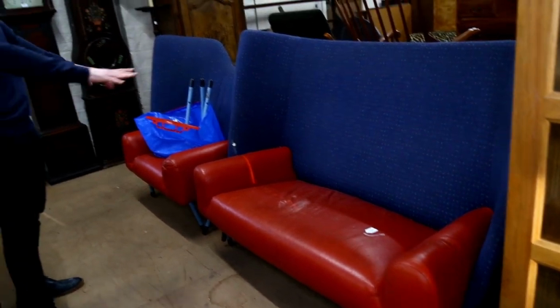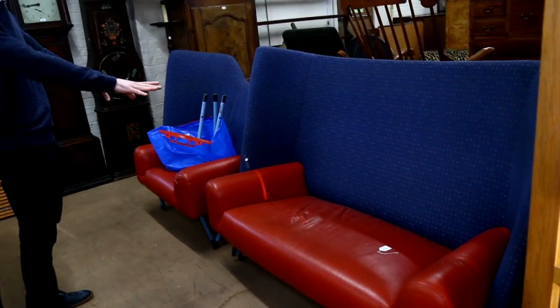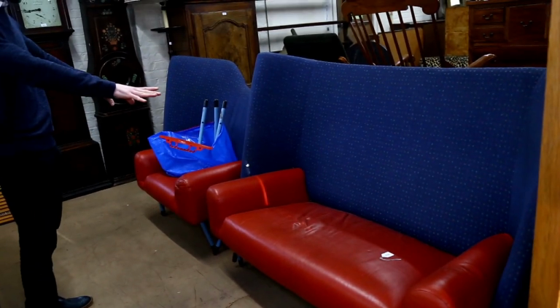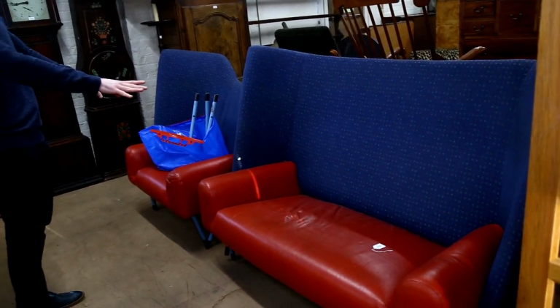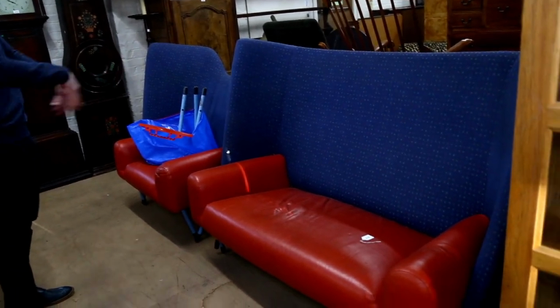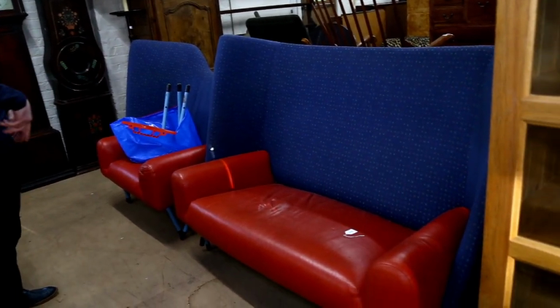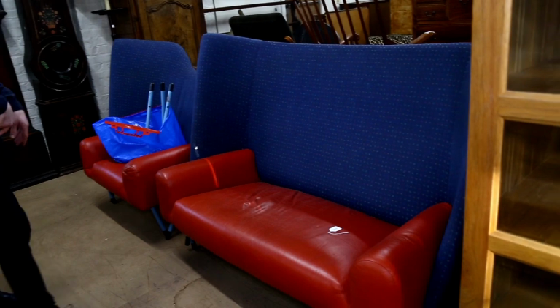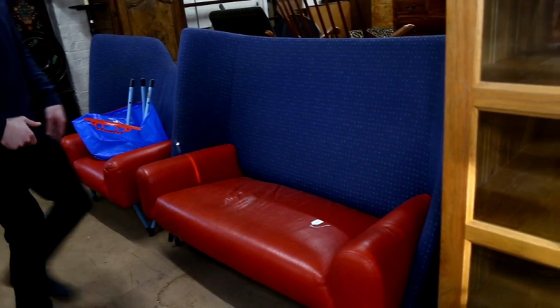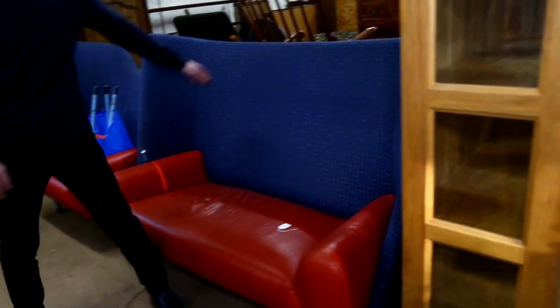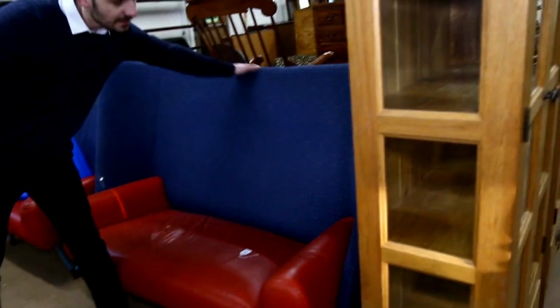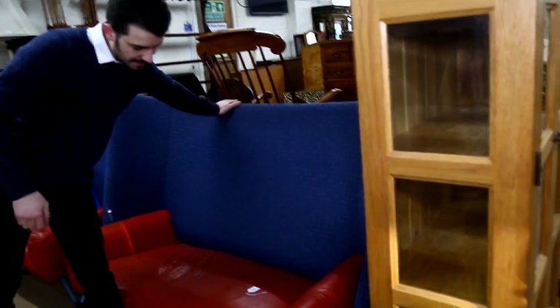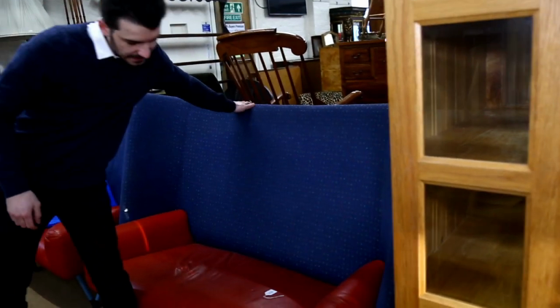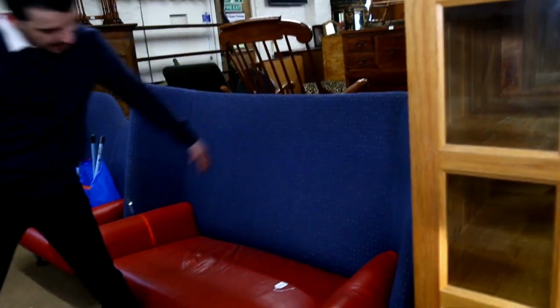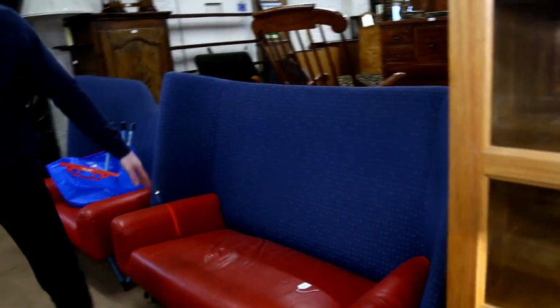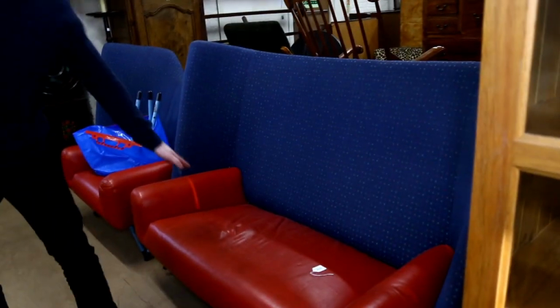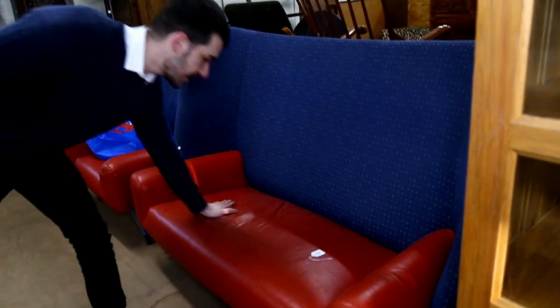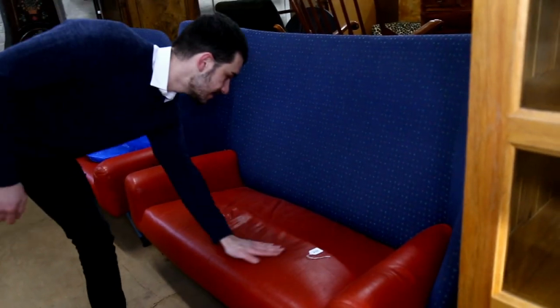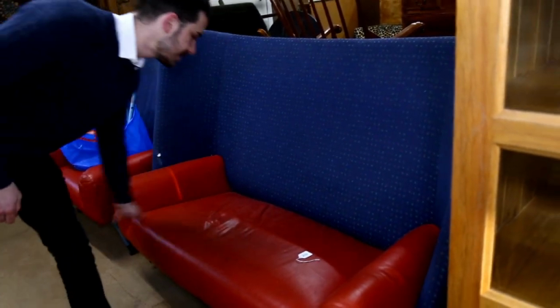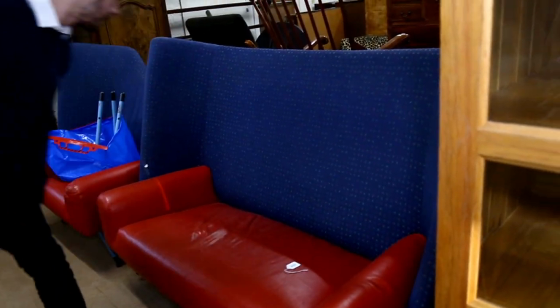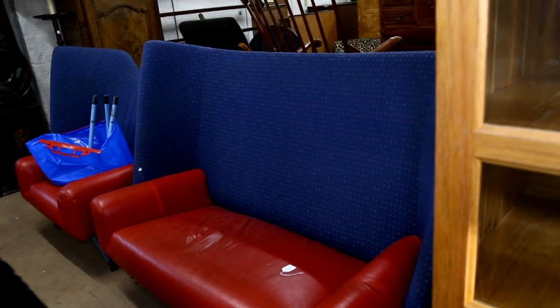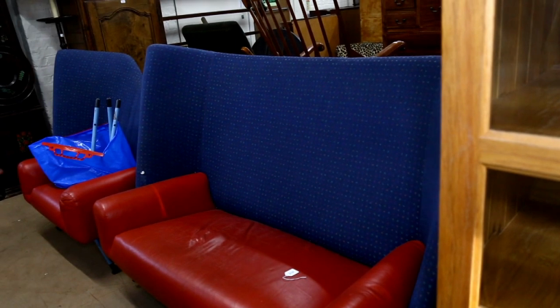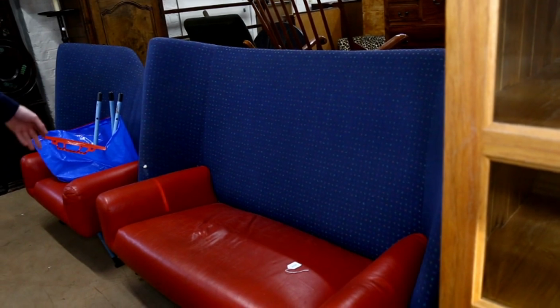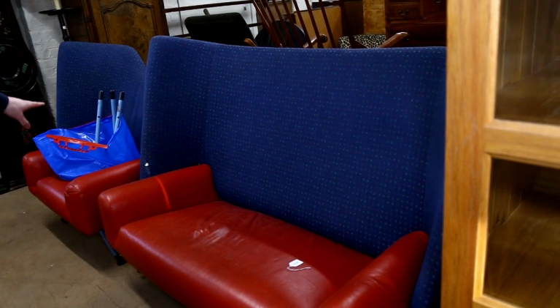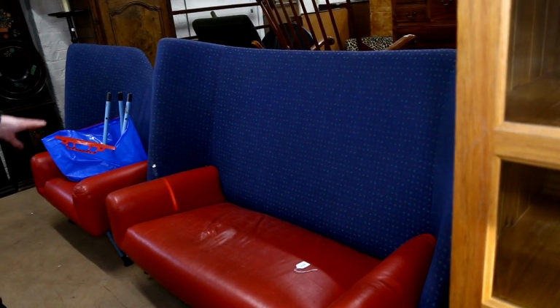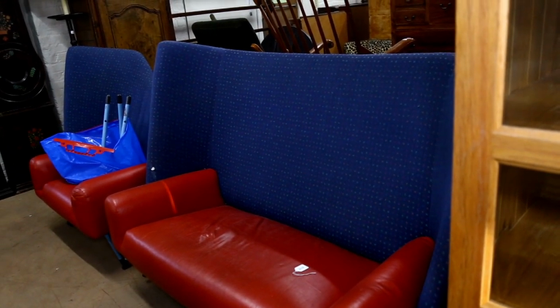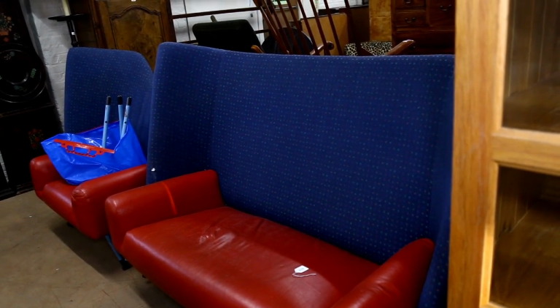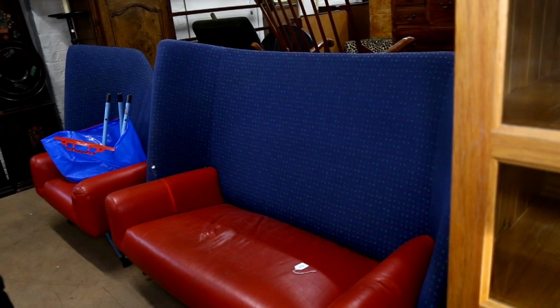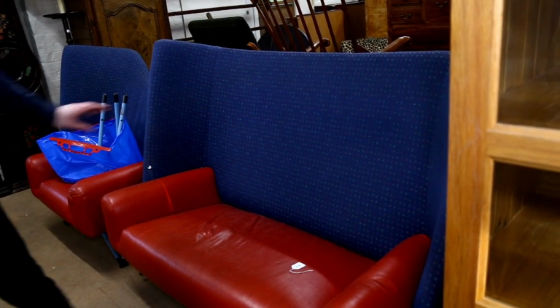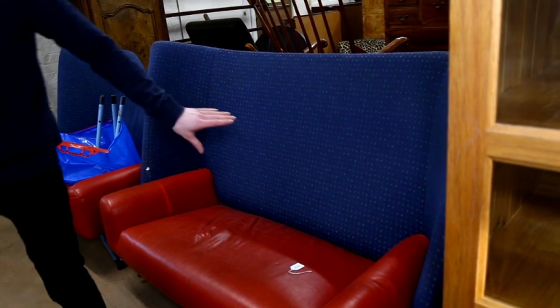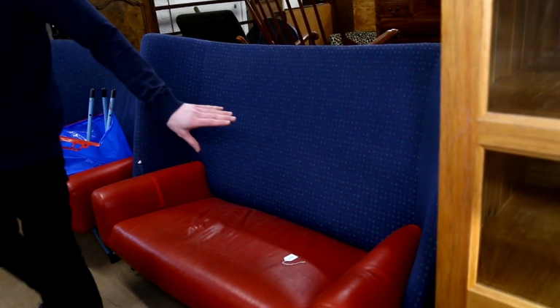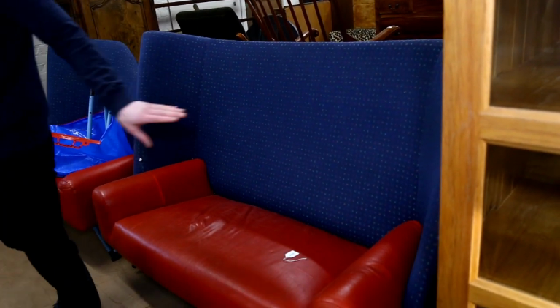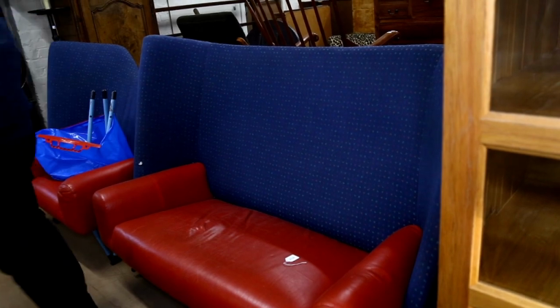They're both in one lot as an entire suite. It's got lovely high backs on these. They are in used condition and may need a bit of recovering here and there, but completely original if you like that sort of thing.